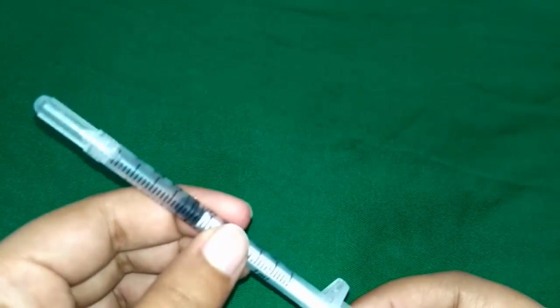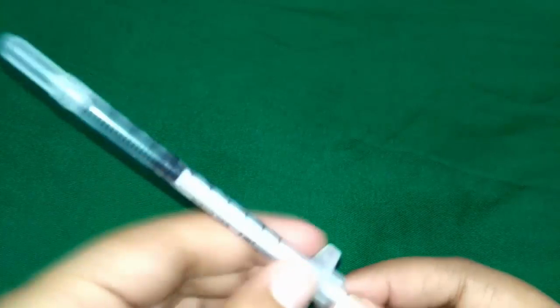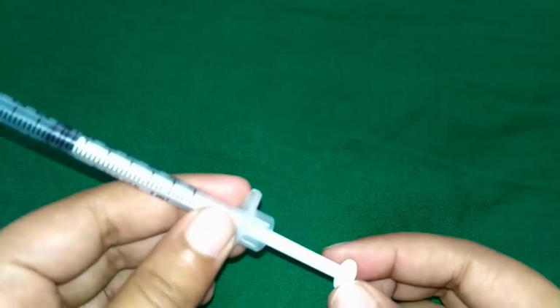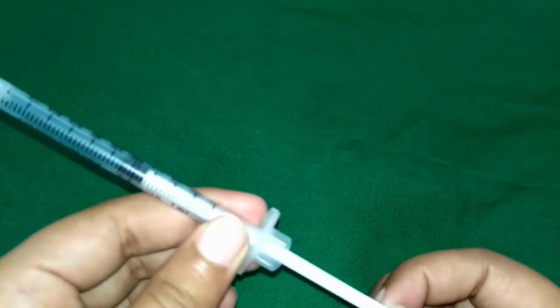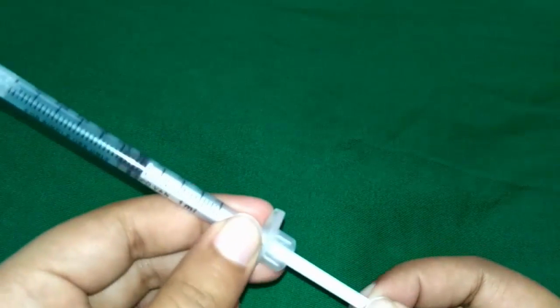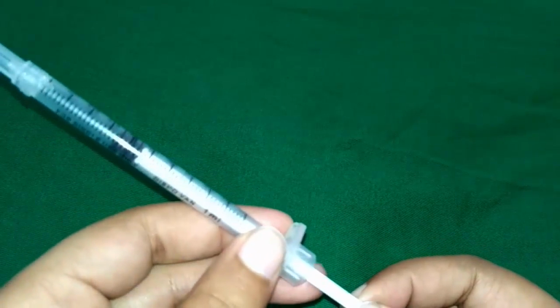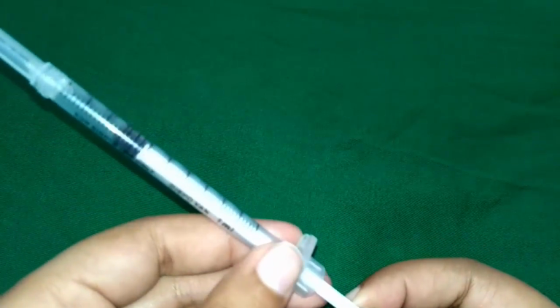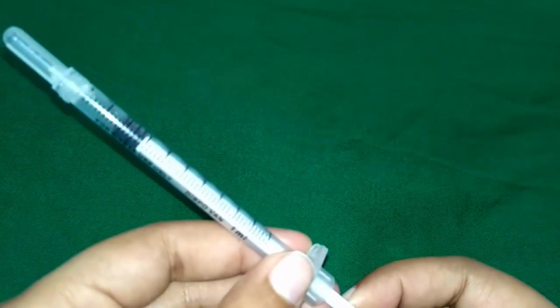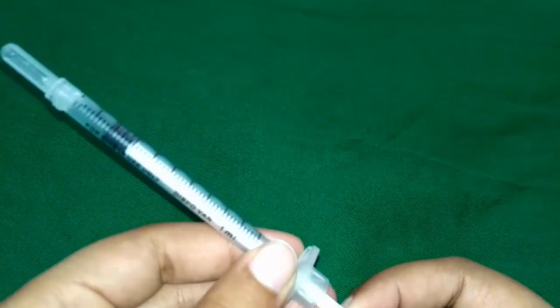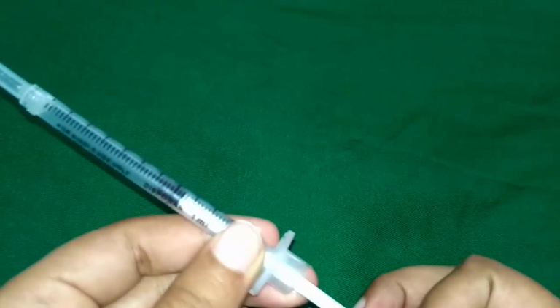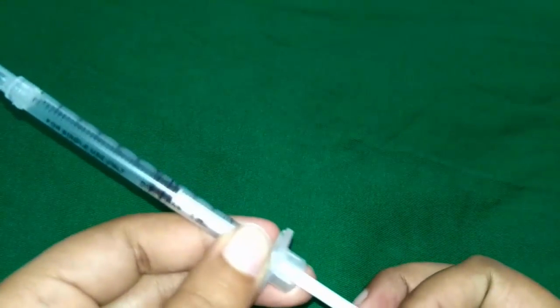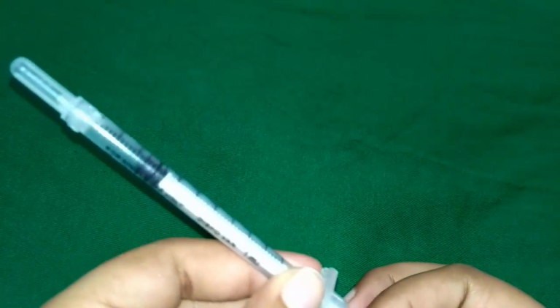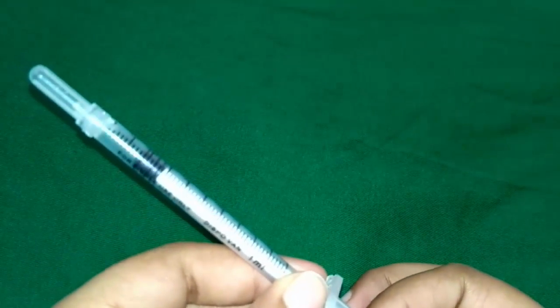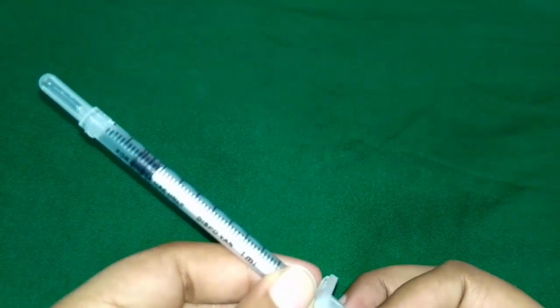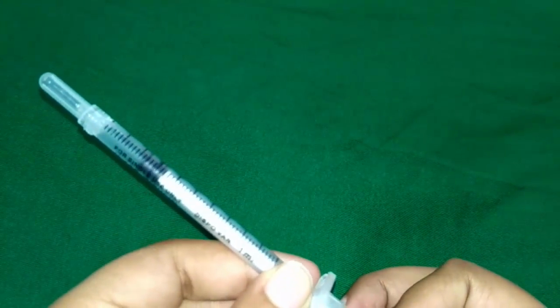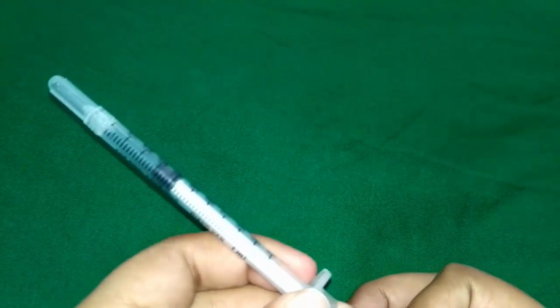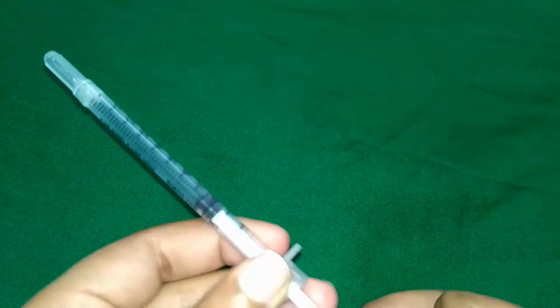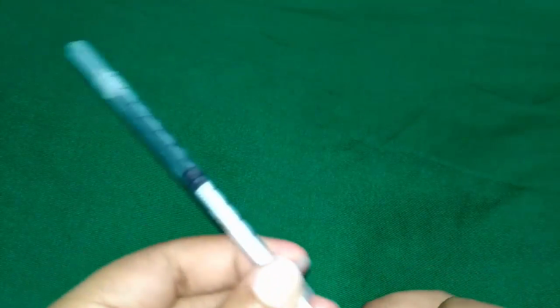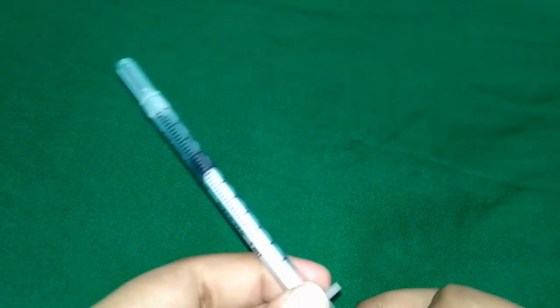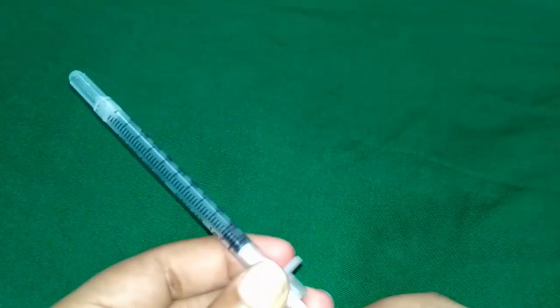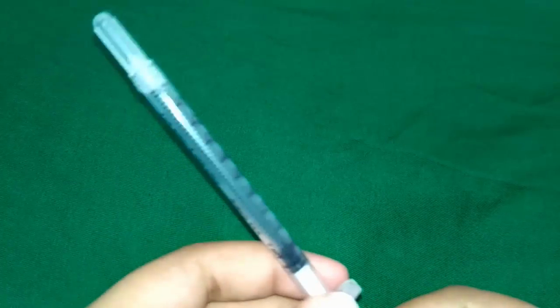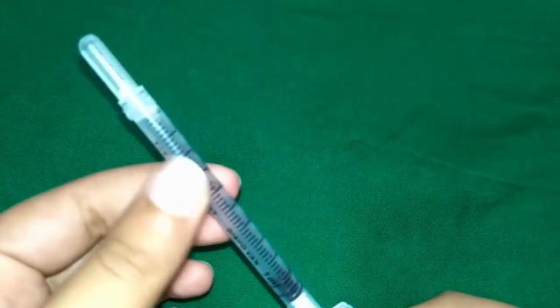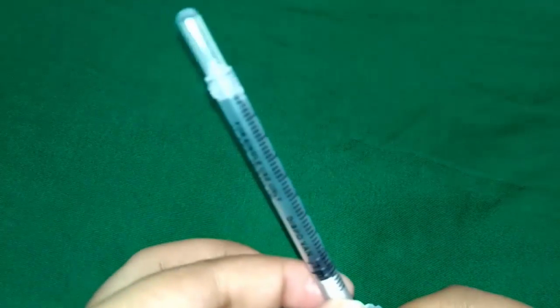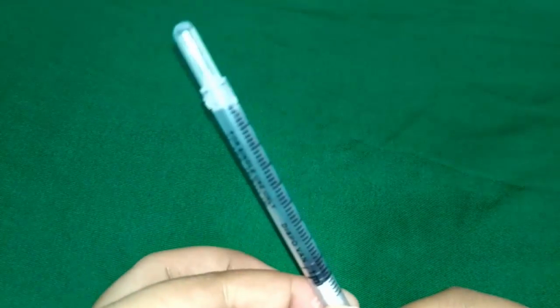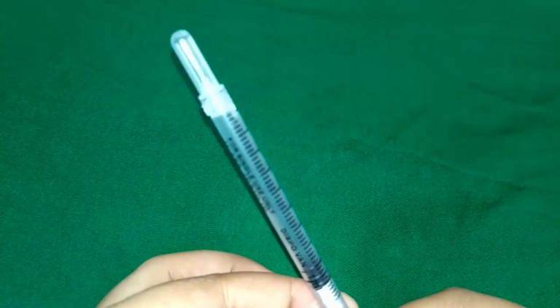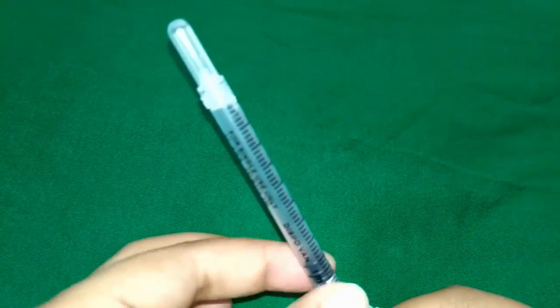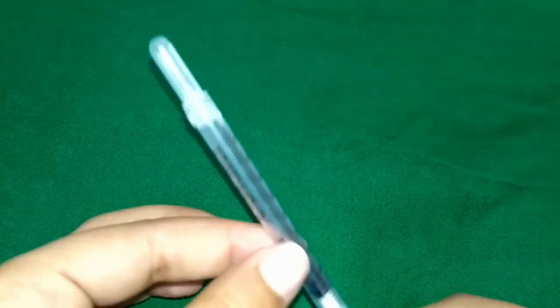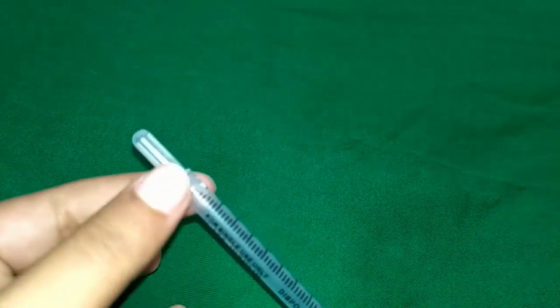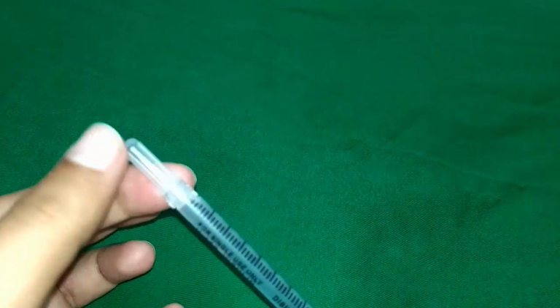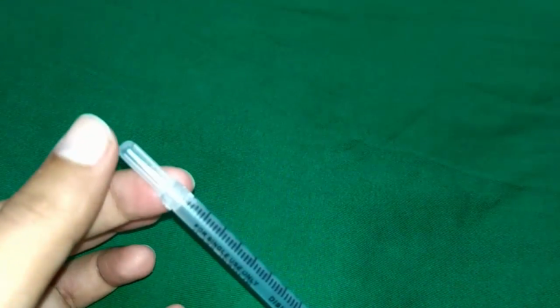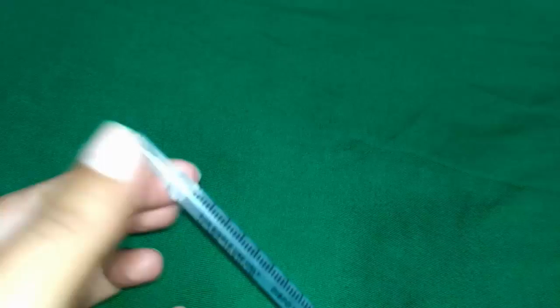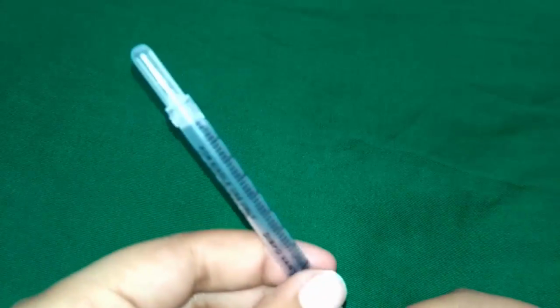The plunger is a long thin rod that fits snugly inside the barrel of the syringe. It easily slides up and down to either draw the insulin into the barrel or to push the insulin through the needle.